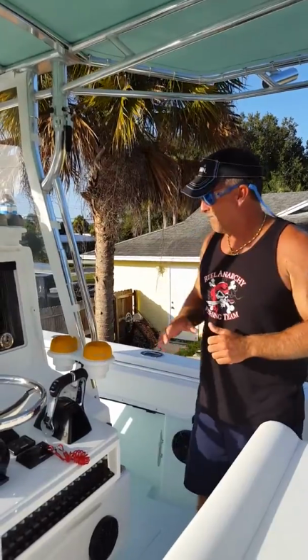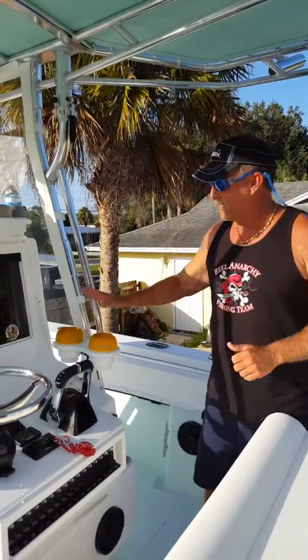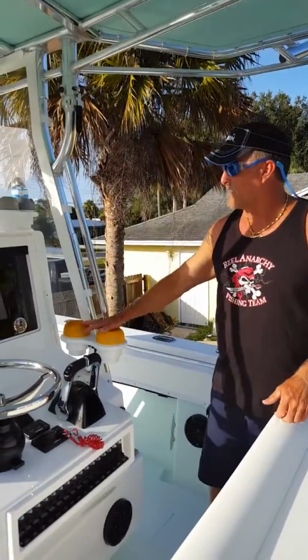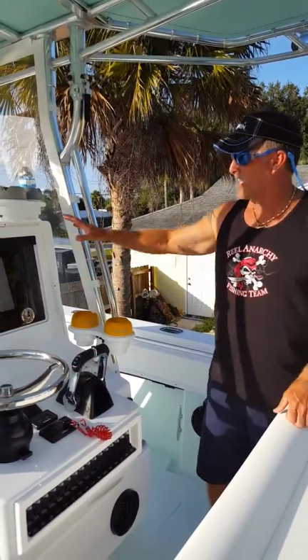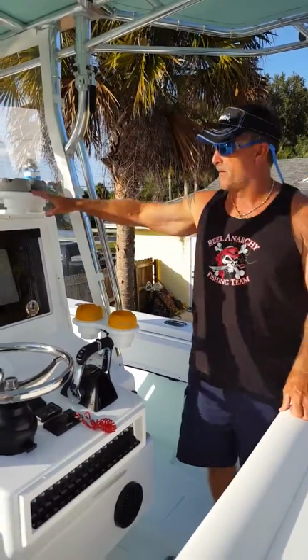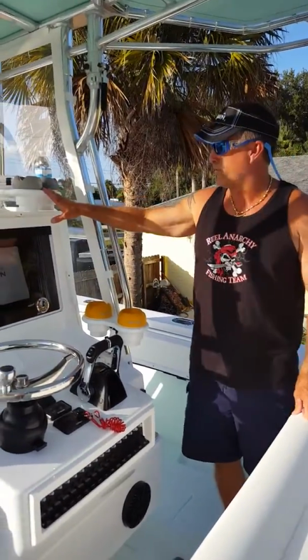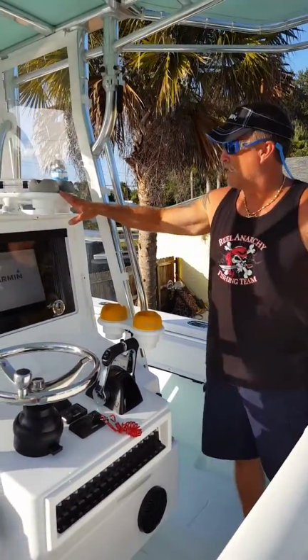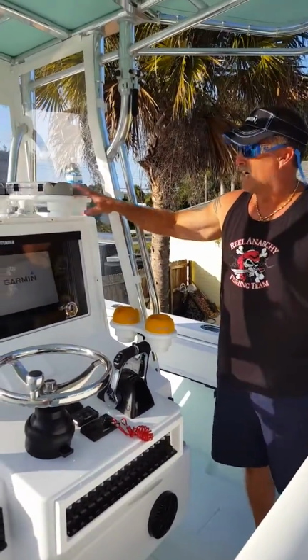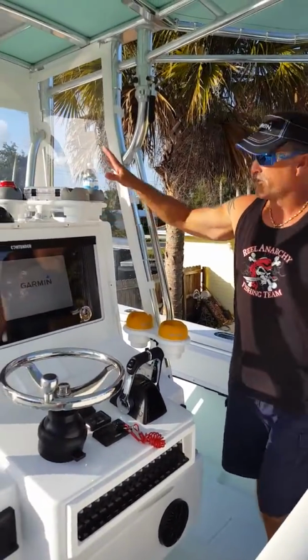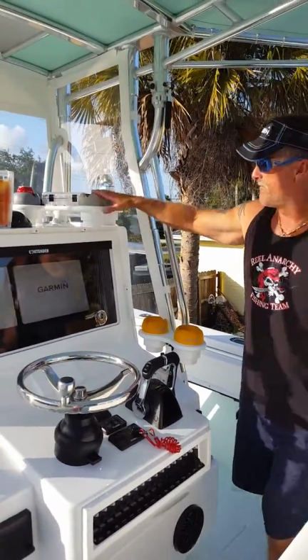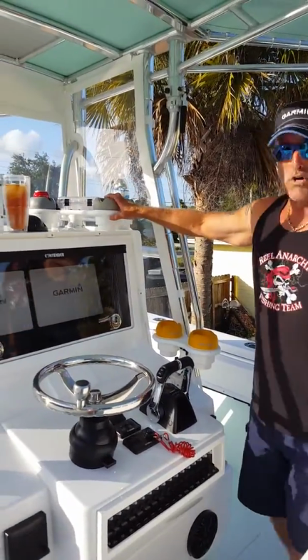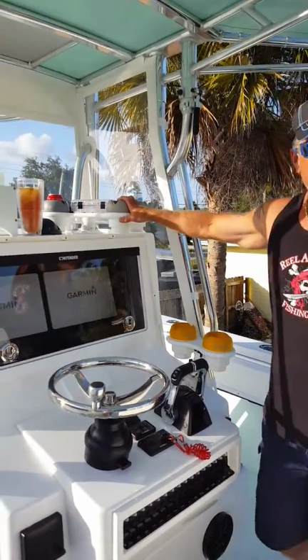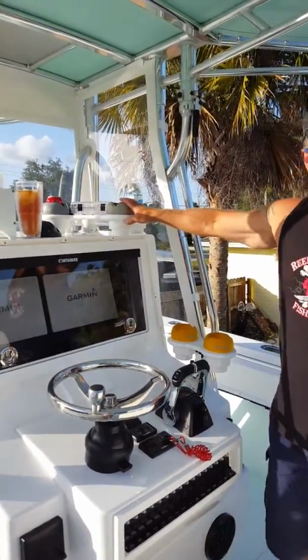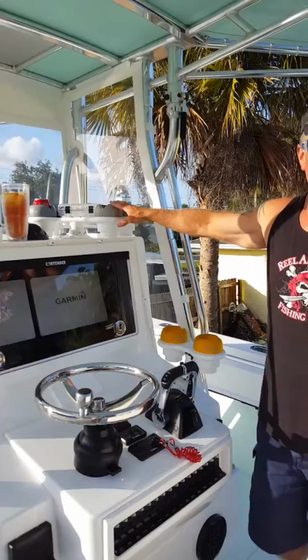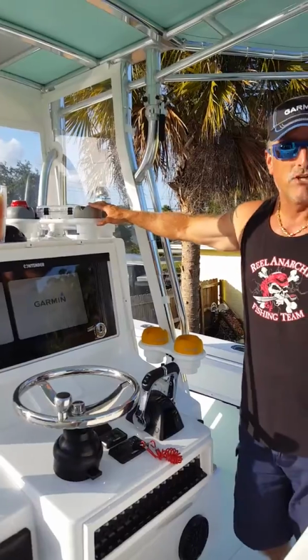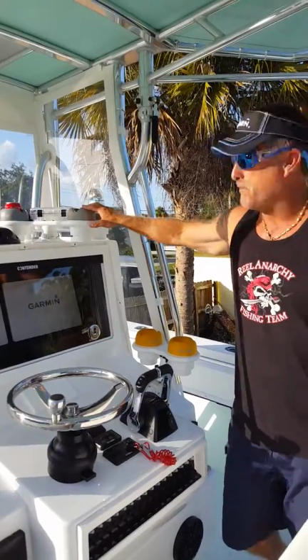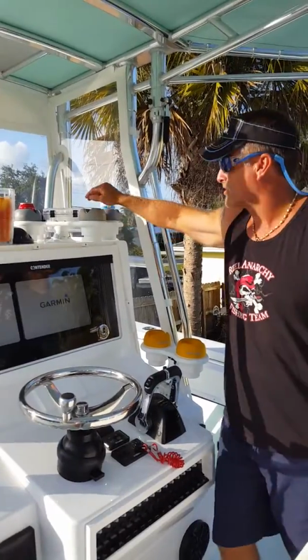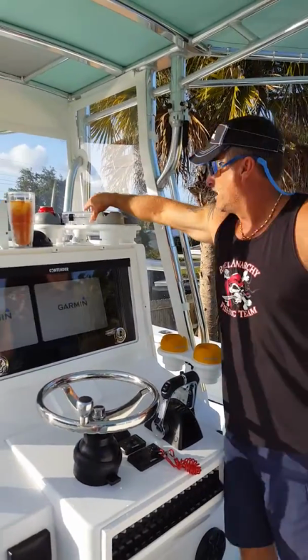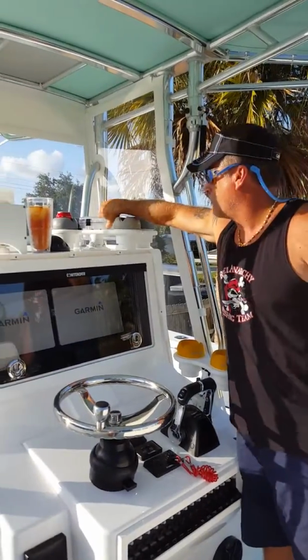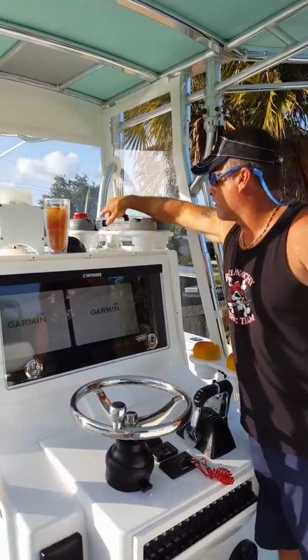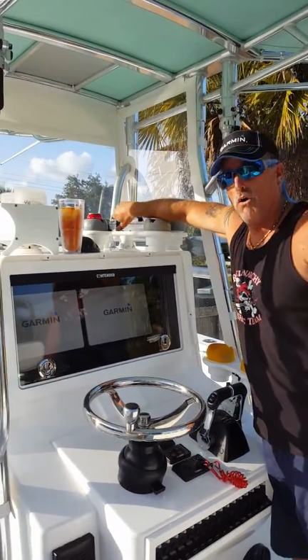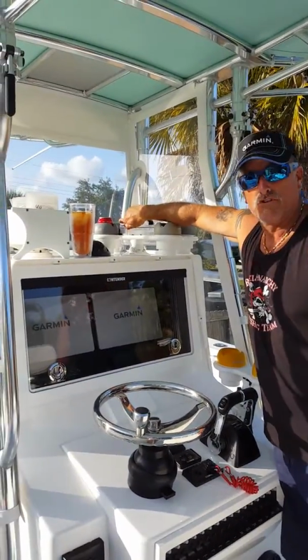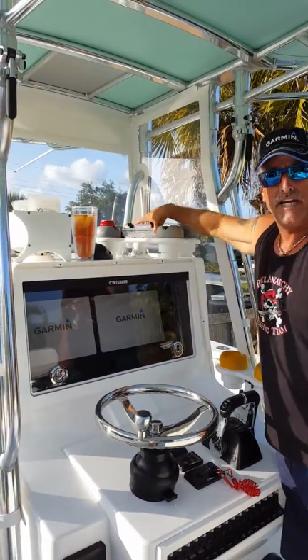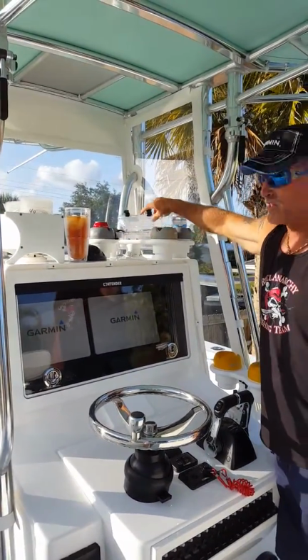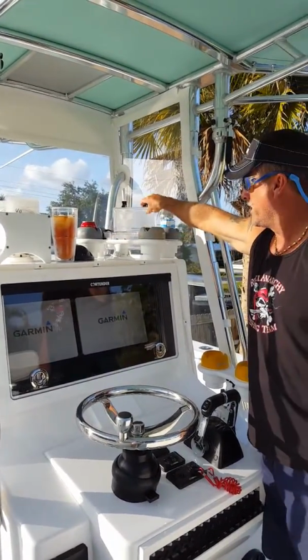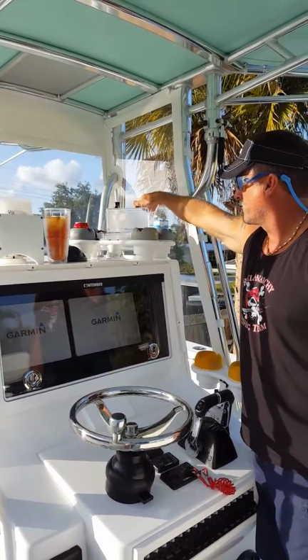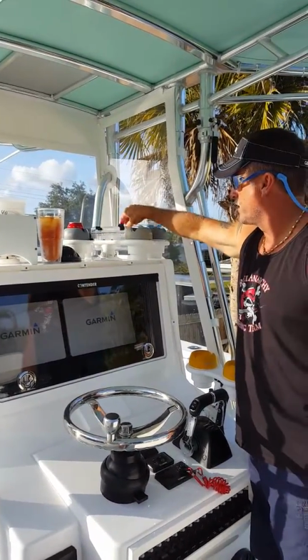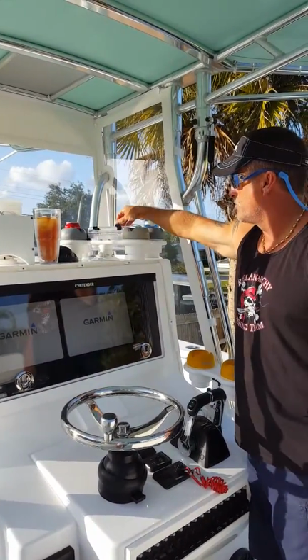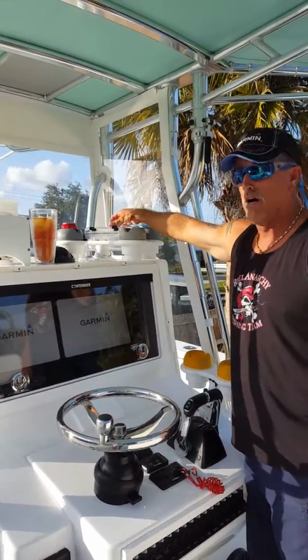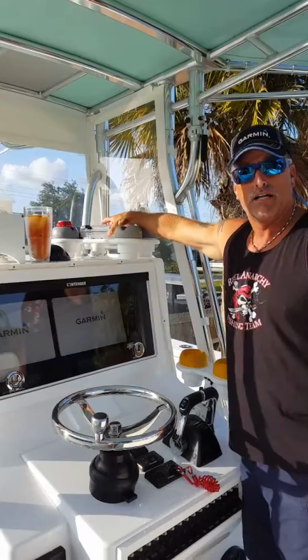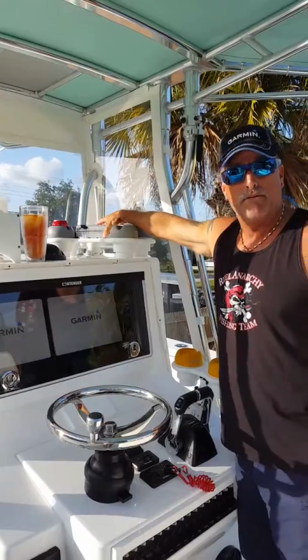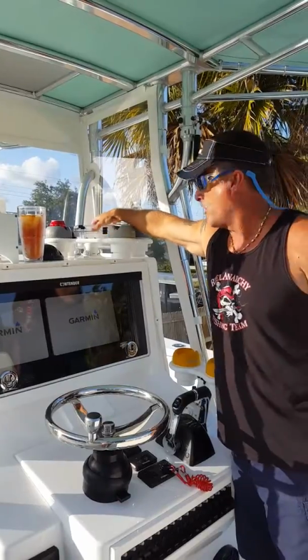We've got different style cup holders. This is a four cup holder with a dry box. If you want to put your wallets or keys or something in there, it gives a place to keep everything dry.